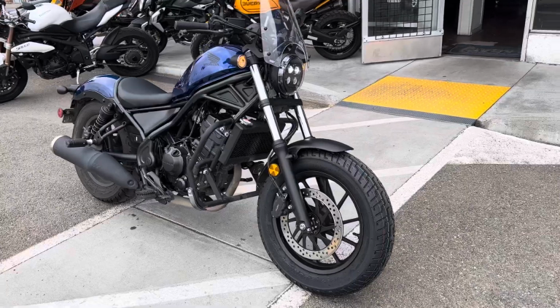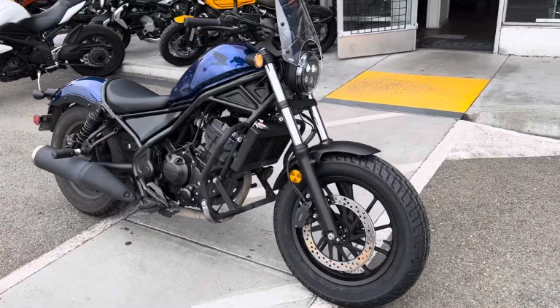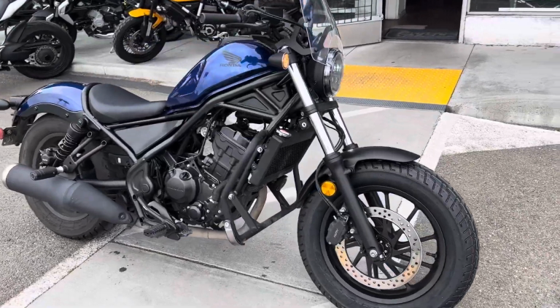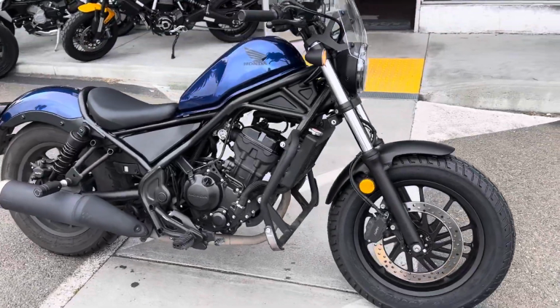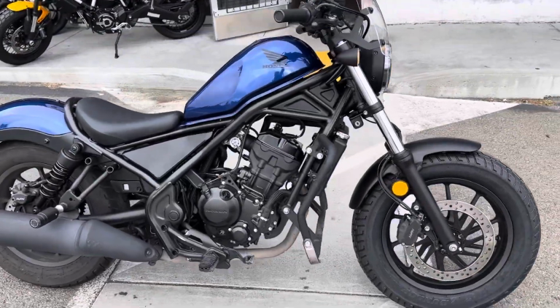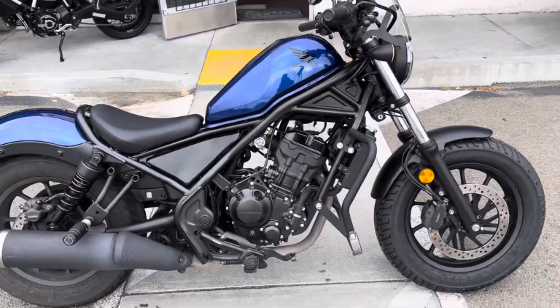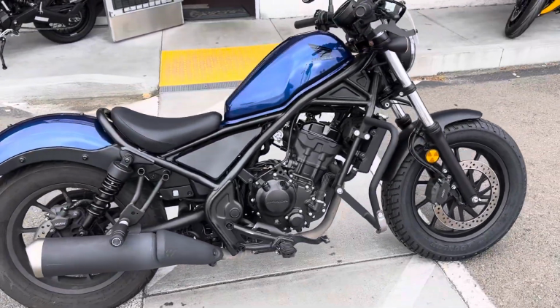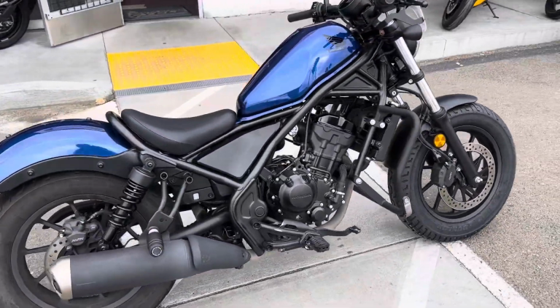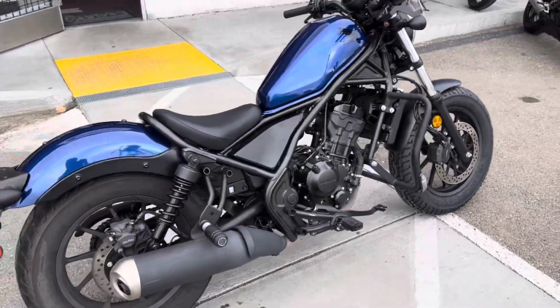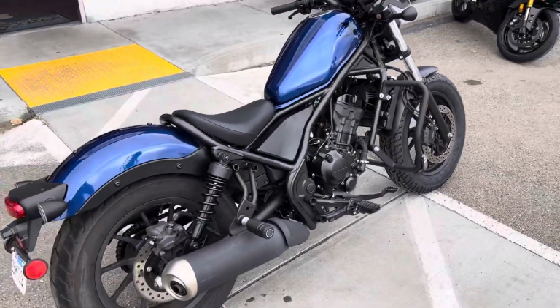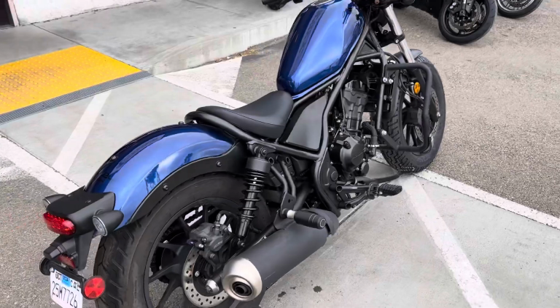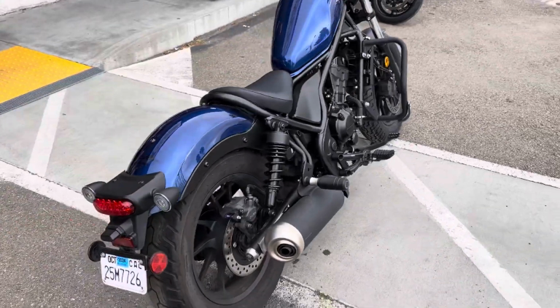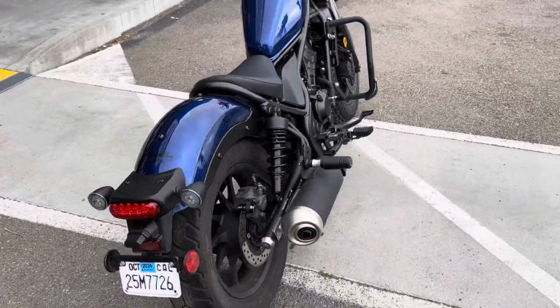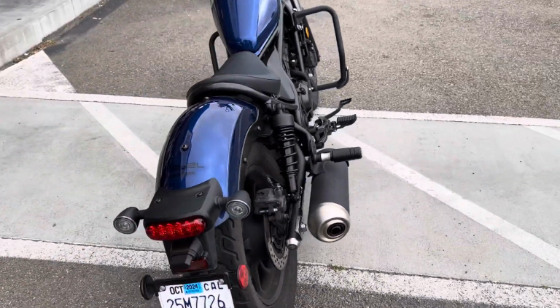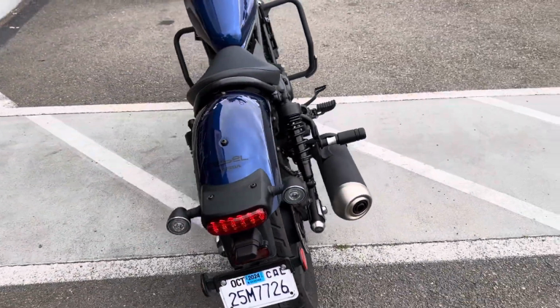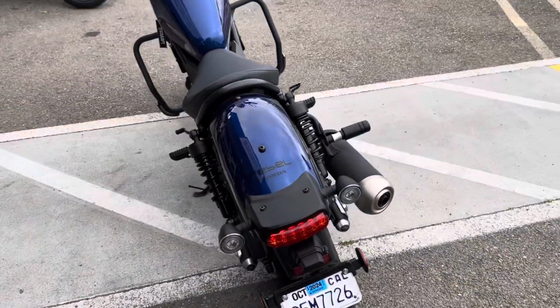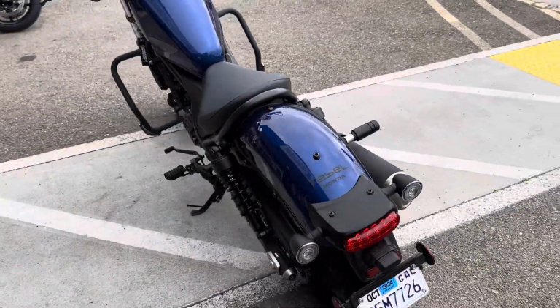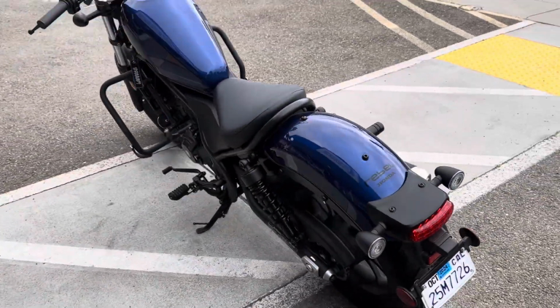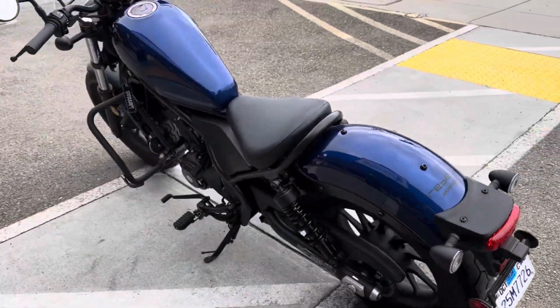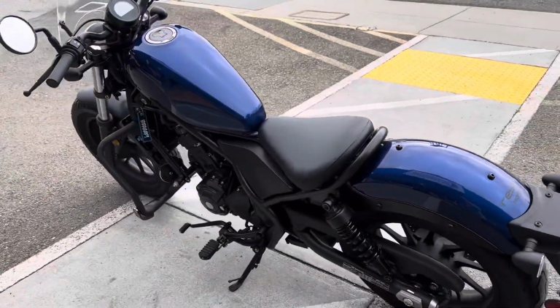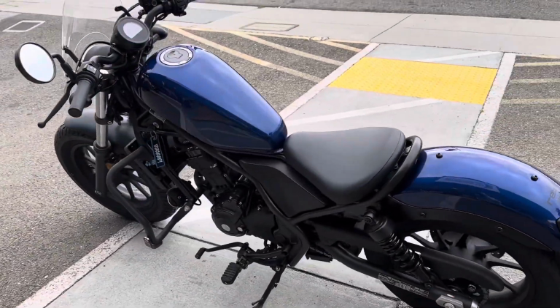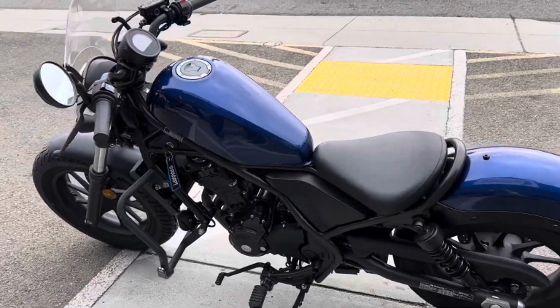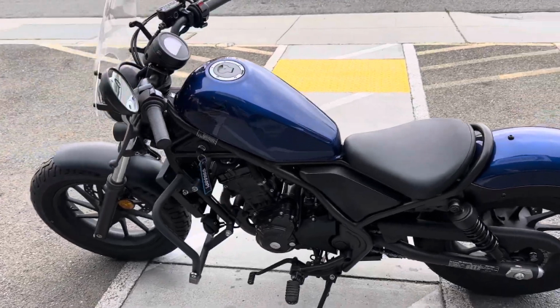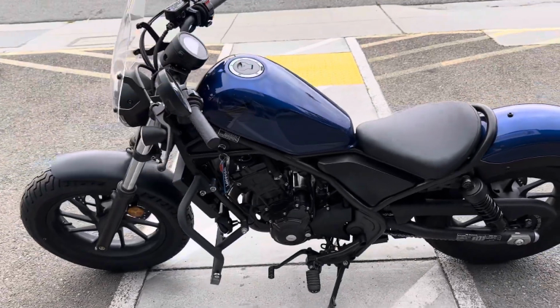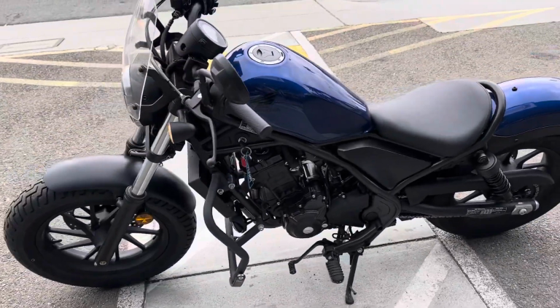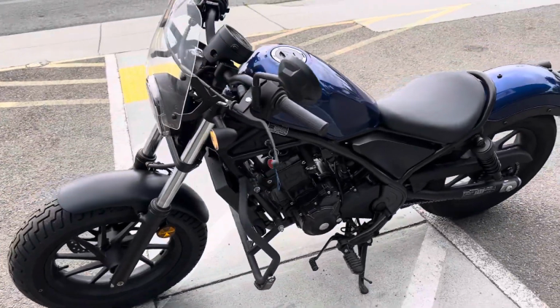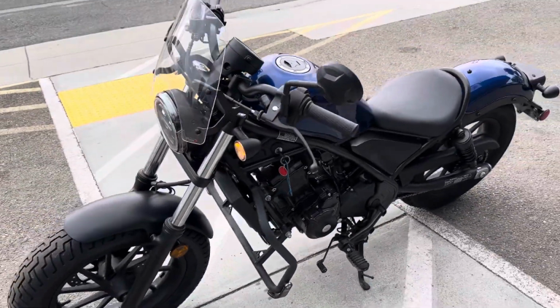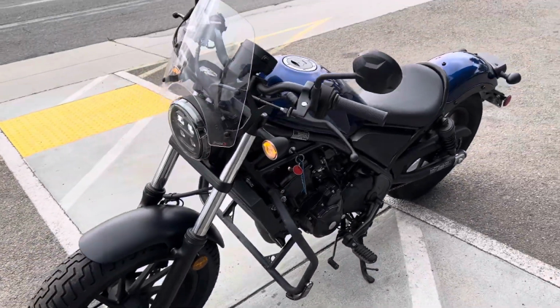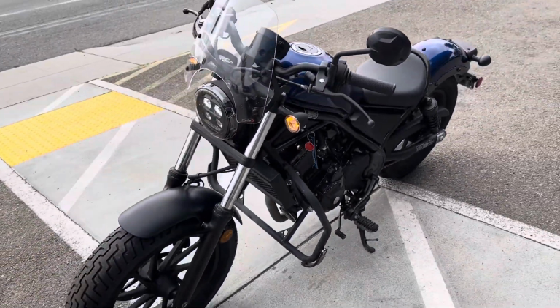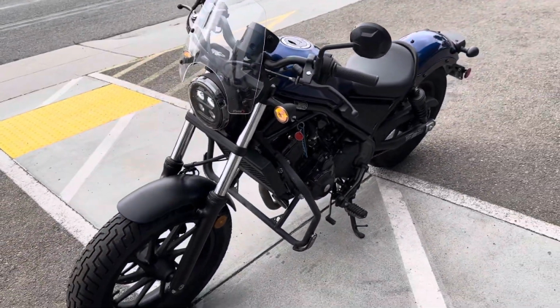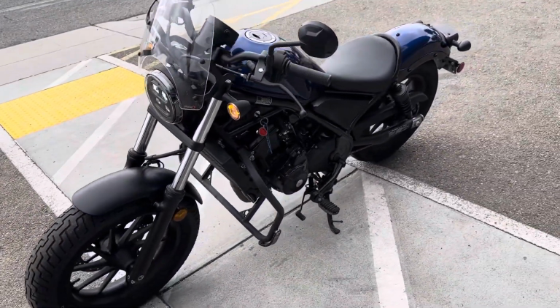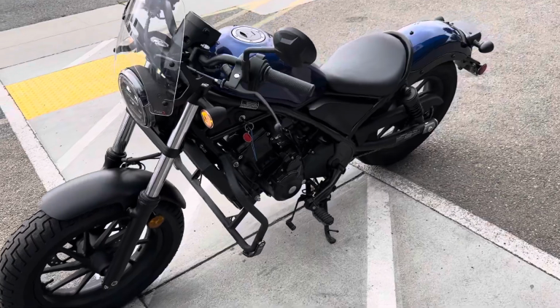Hey, it's Doug here at Santa Clara Cycle. Today we're looking at this beautiful 2021 Honda Rebel 300 ABS. This is Honda's entry-level cruiser motorcycle, featuring a 300cc single cylinder fuel injected engine and six-speed transmission.